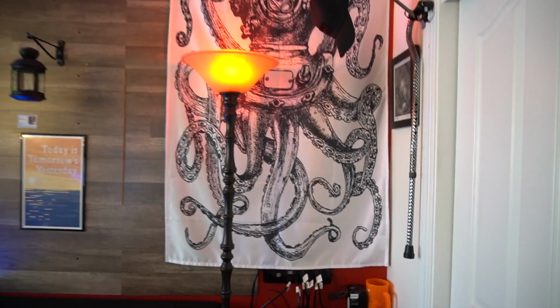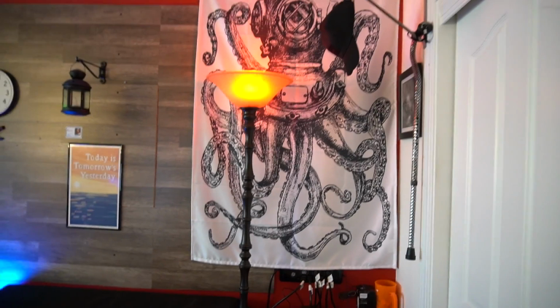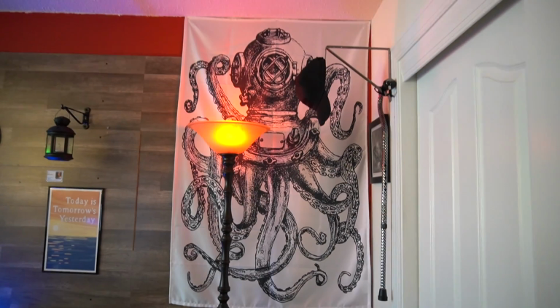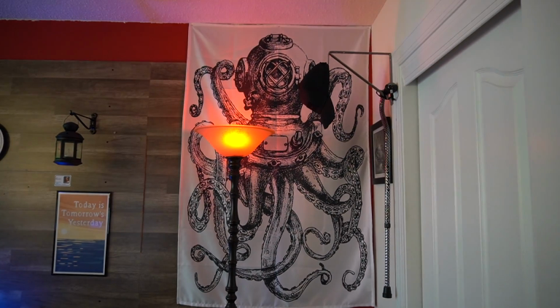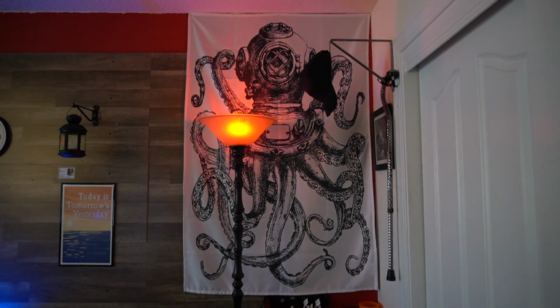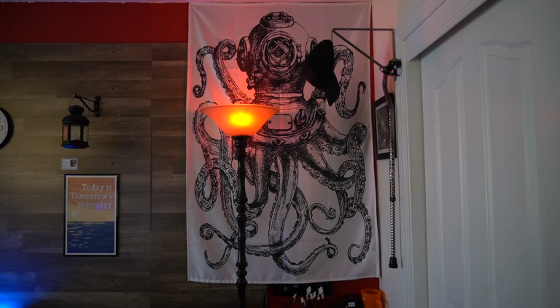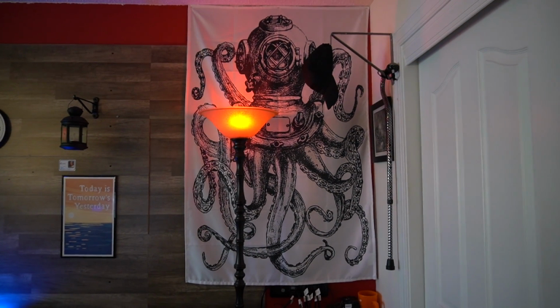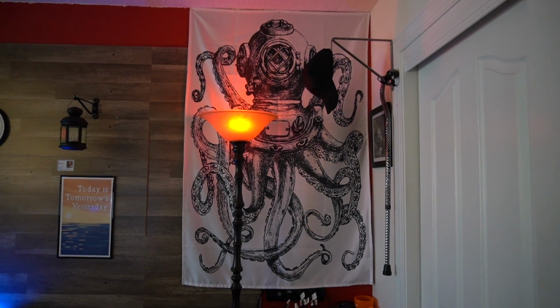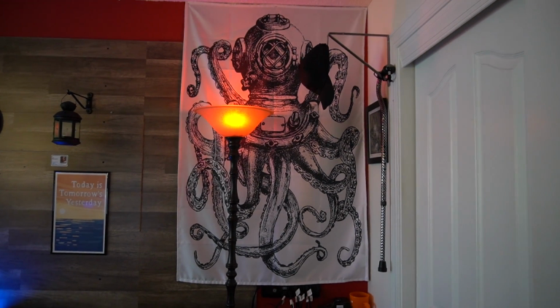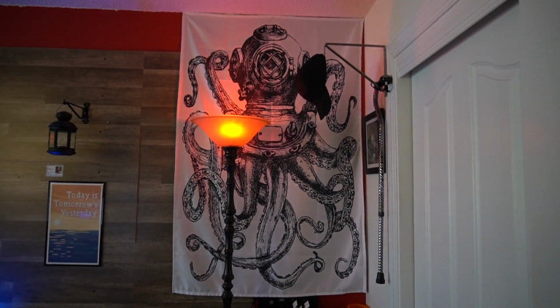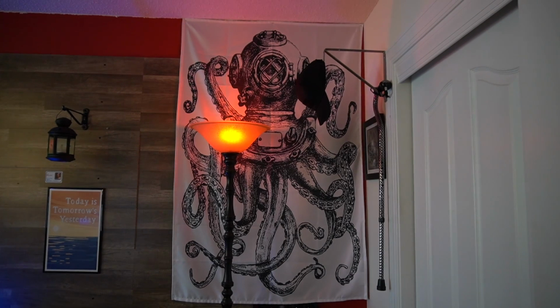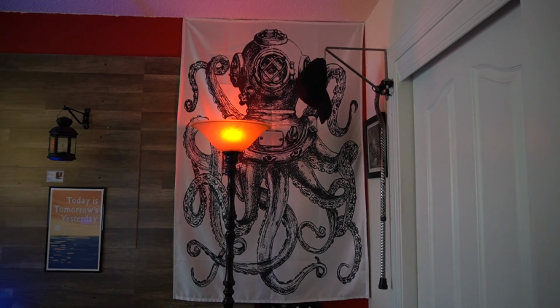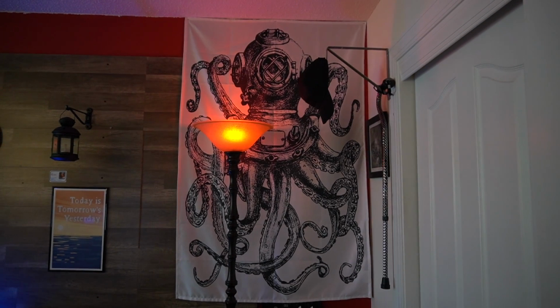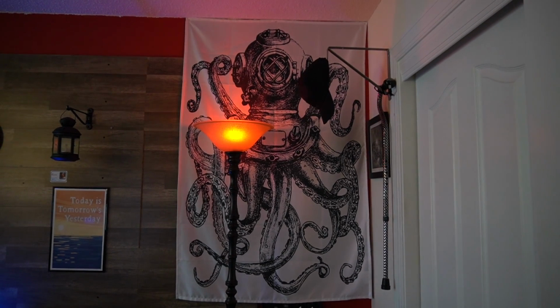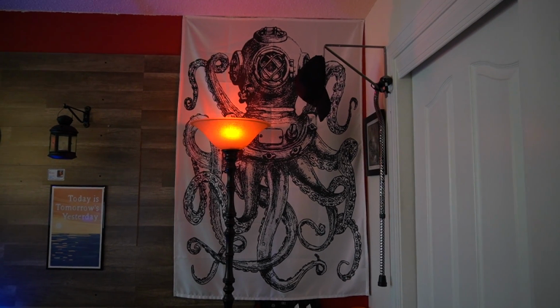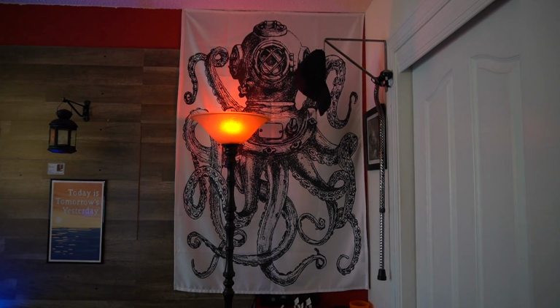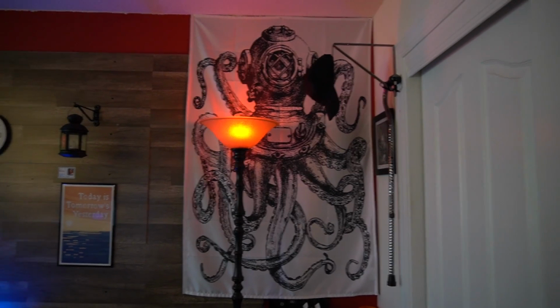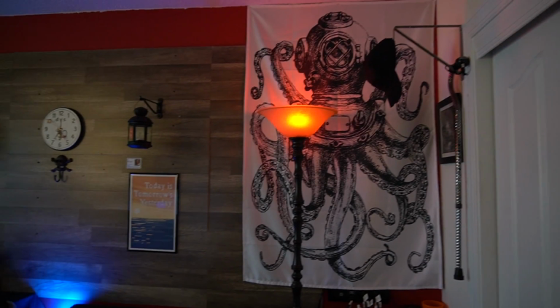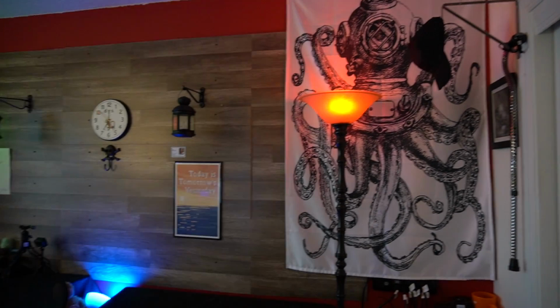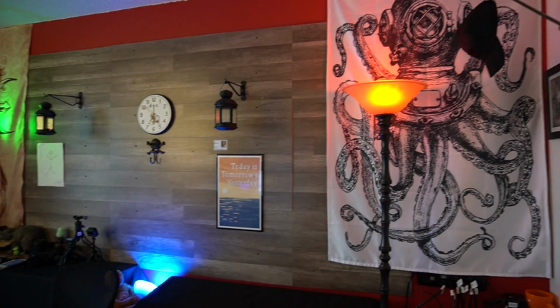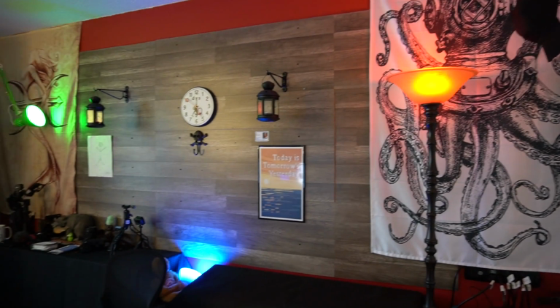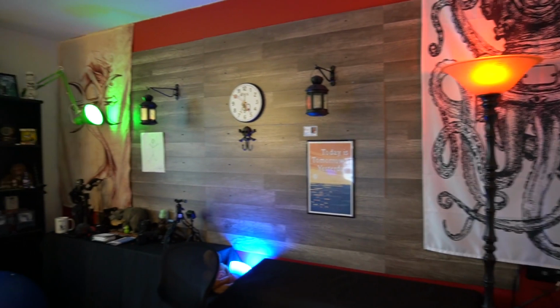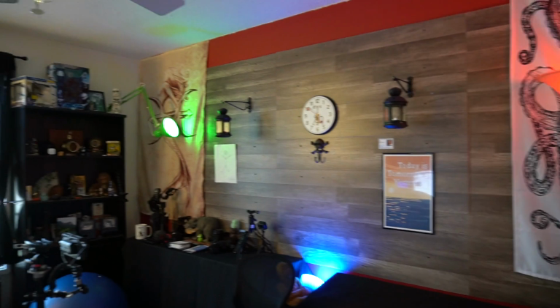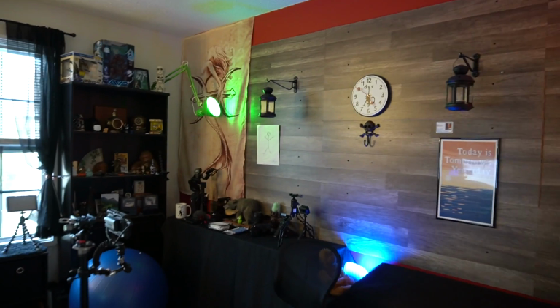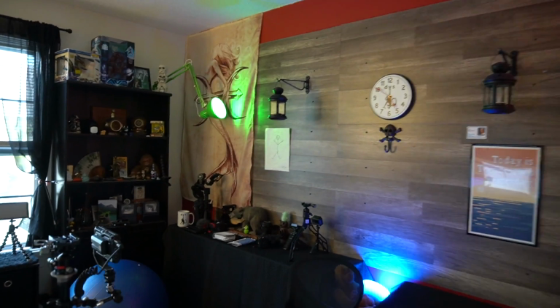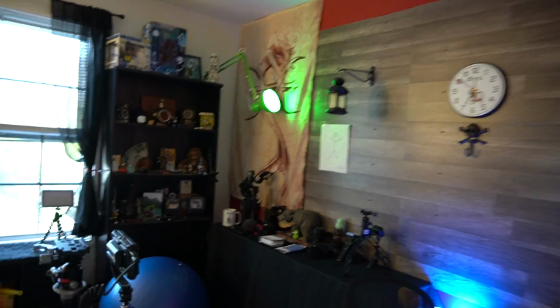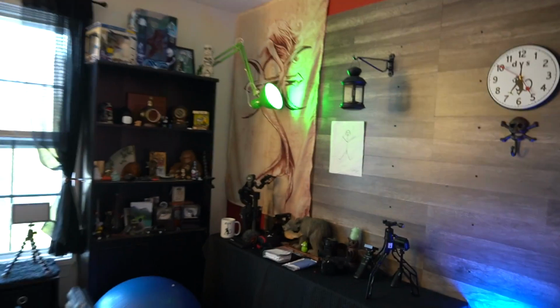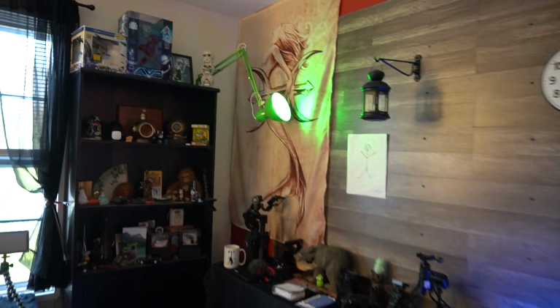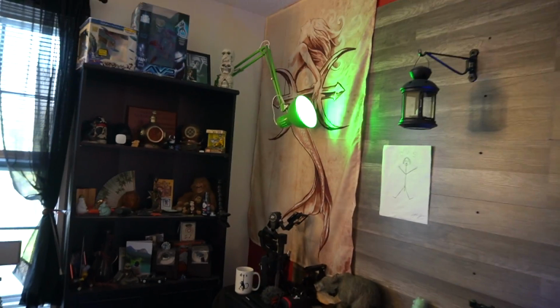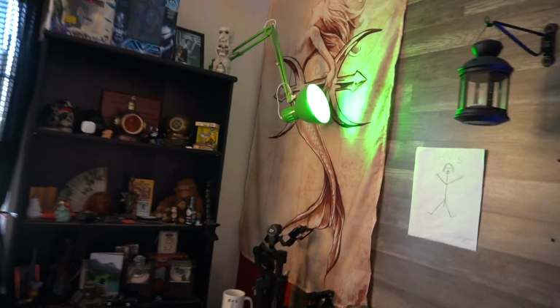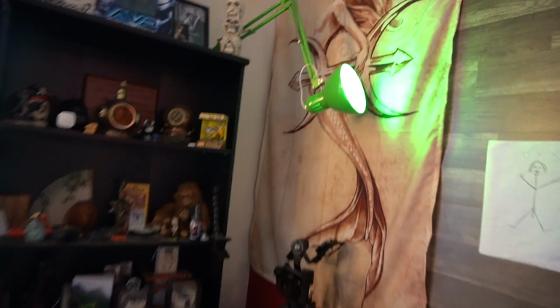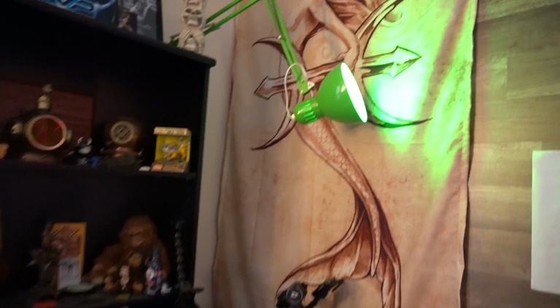Now you've seen what I did by trying to make it a little bit more maritime. So I added a couple of these big tapestries. And then there's the mermaid in the other corner.